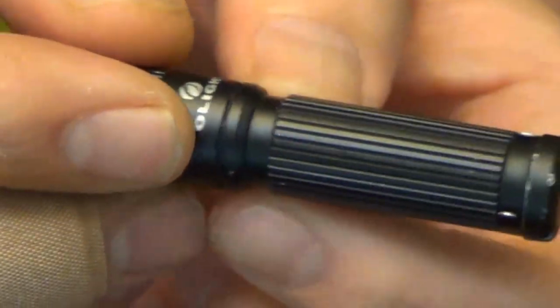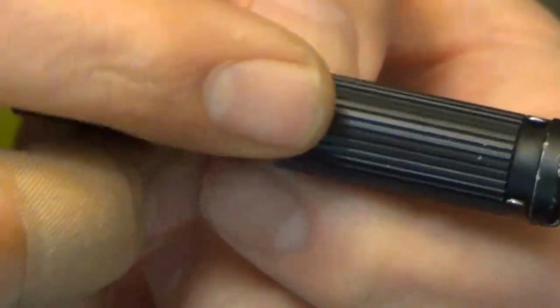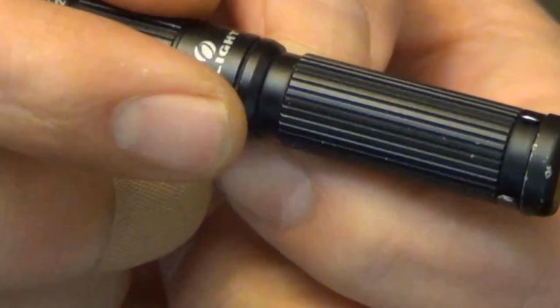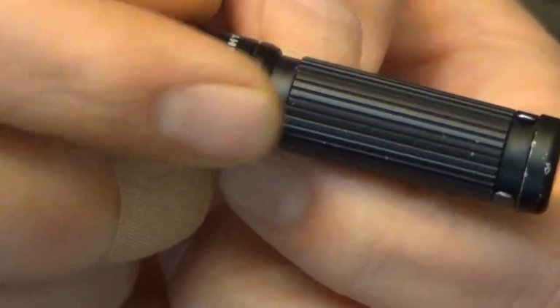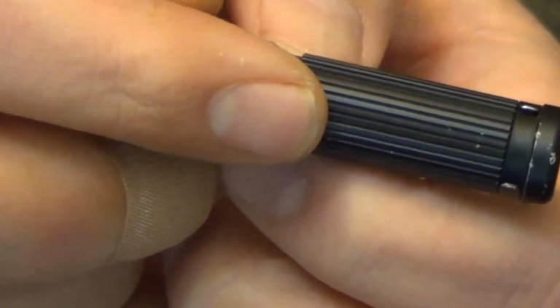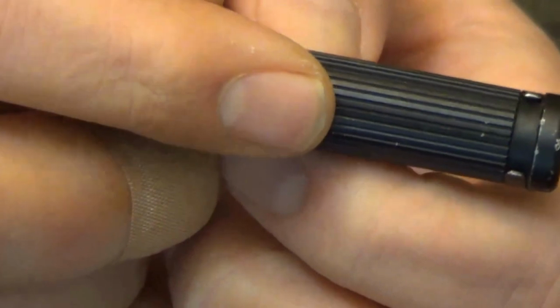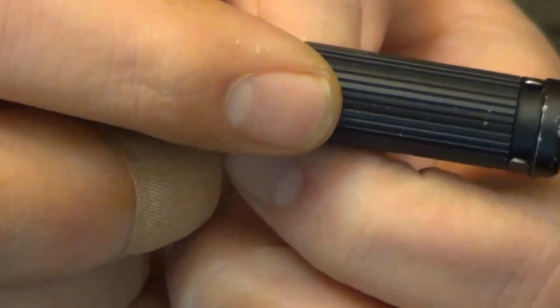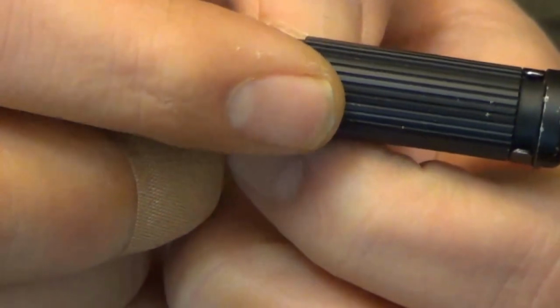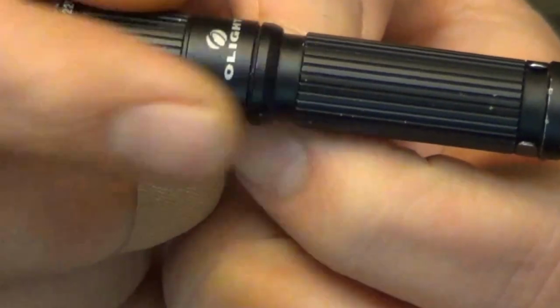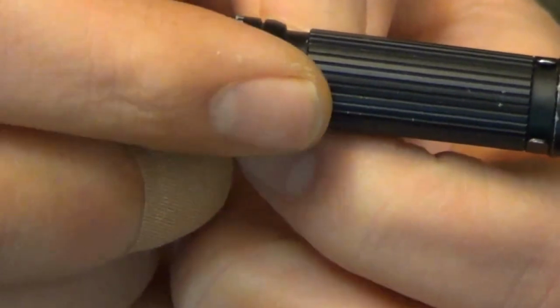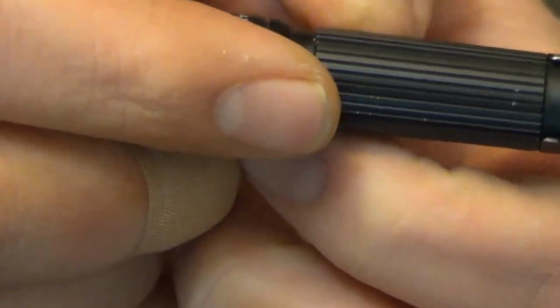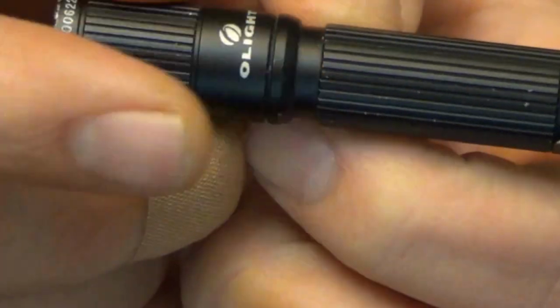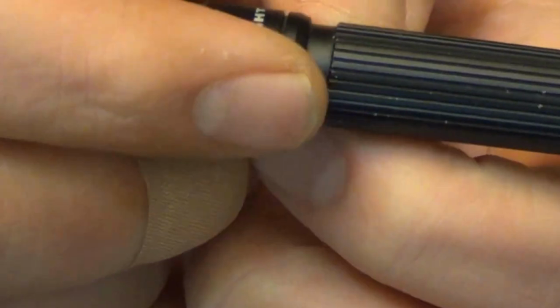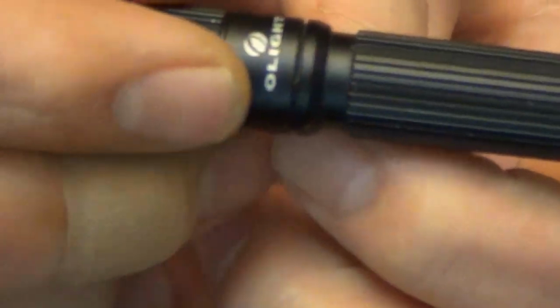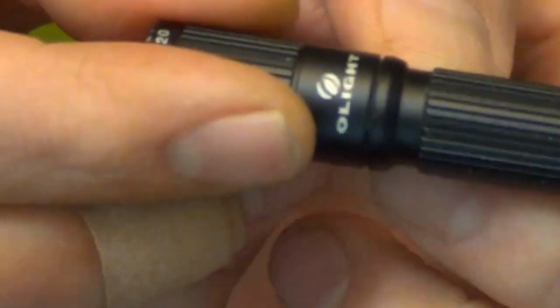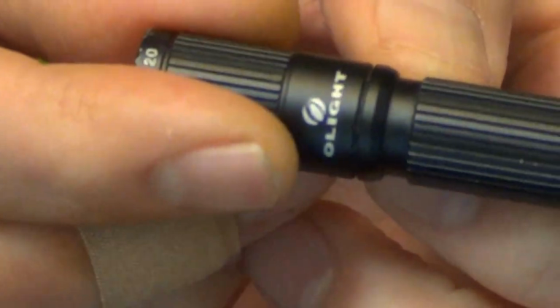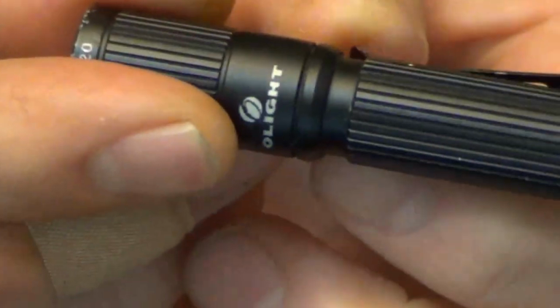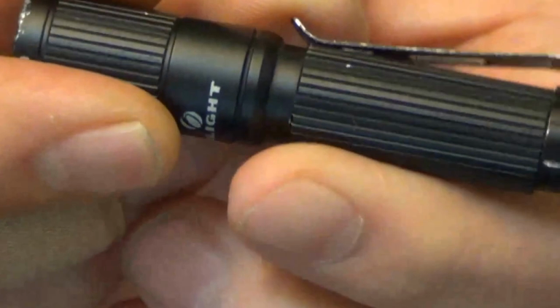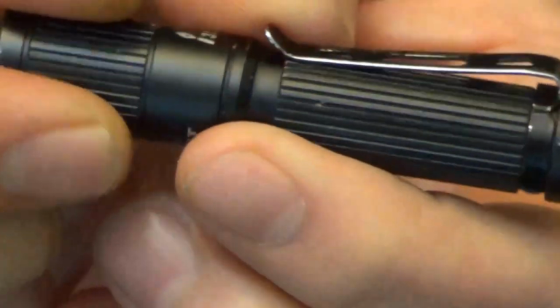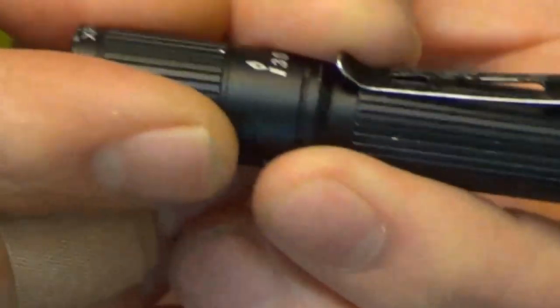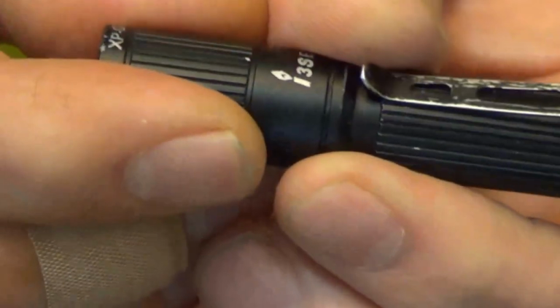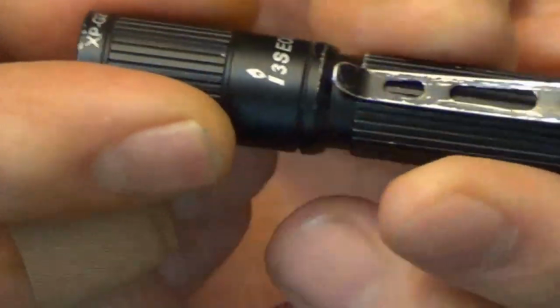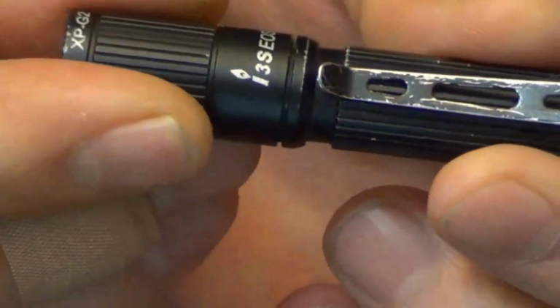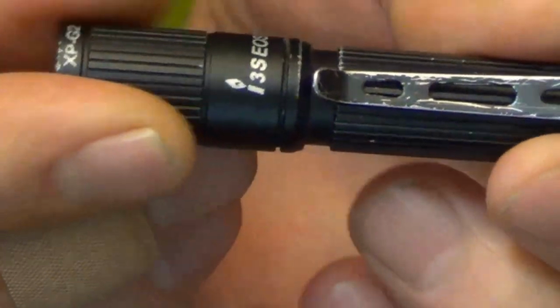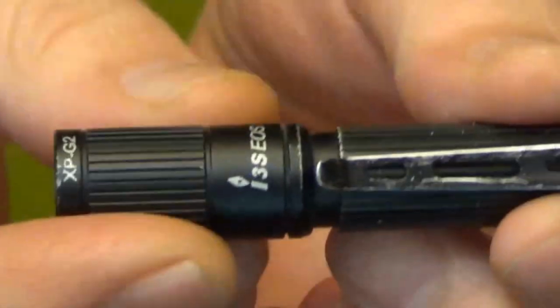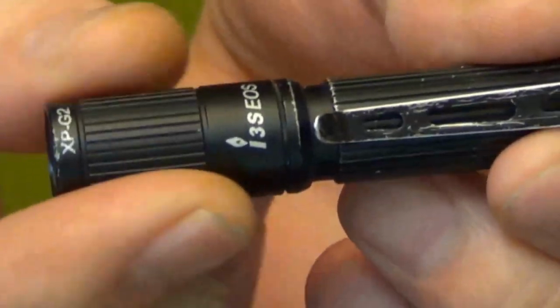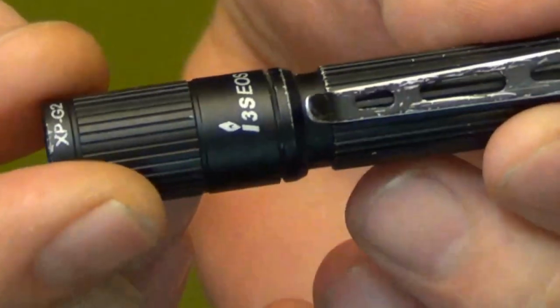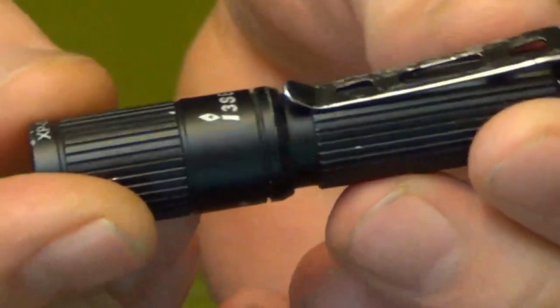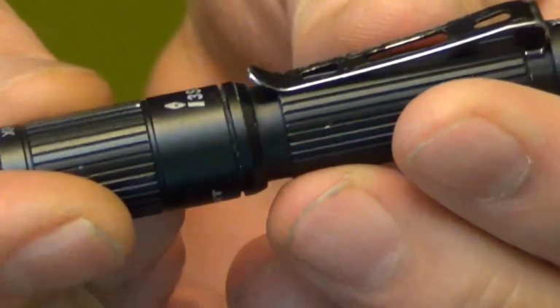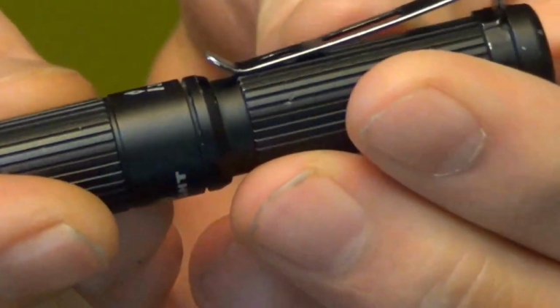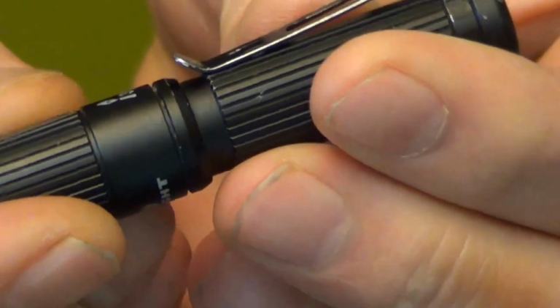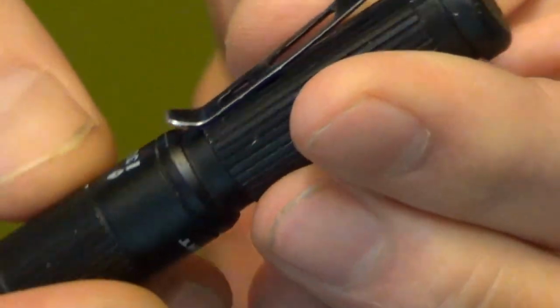Sometimes I use my Eneloop rechargeable batteries in here and sometimes I'll just use a regular one. Both get about the same type of battery life as far as that's concerned.